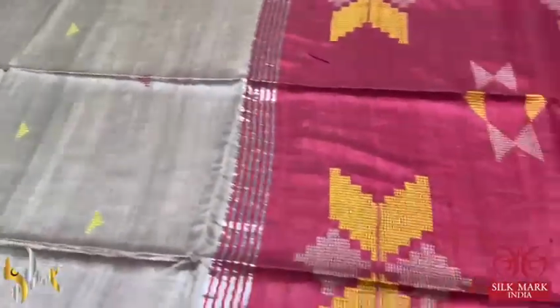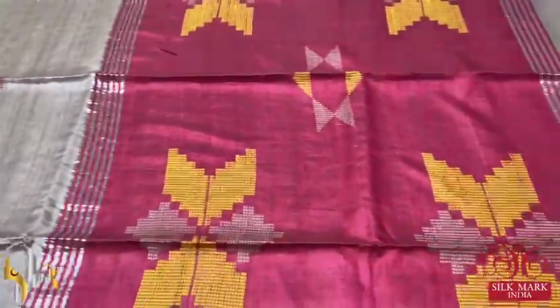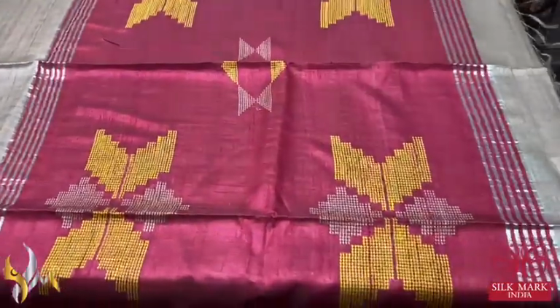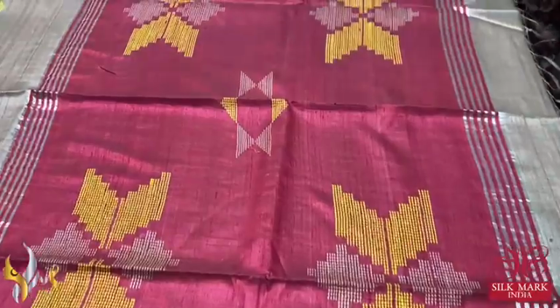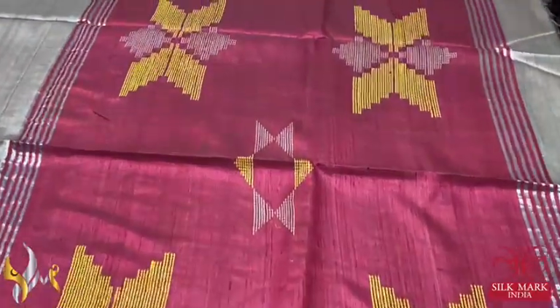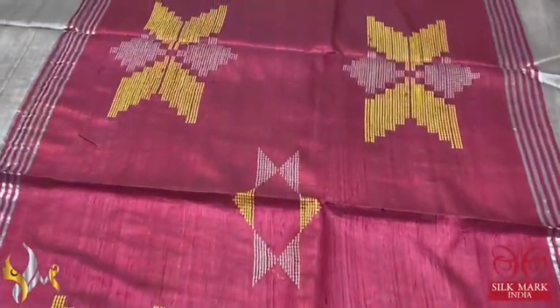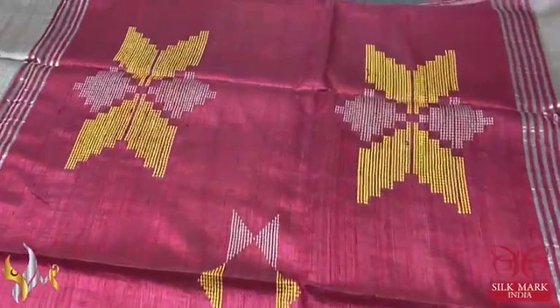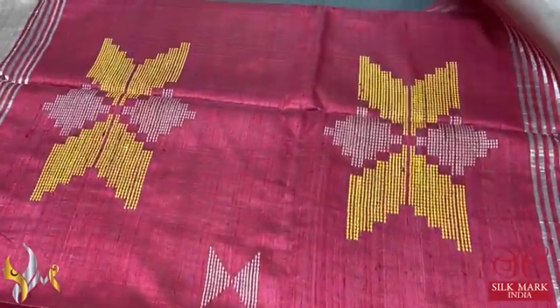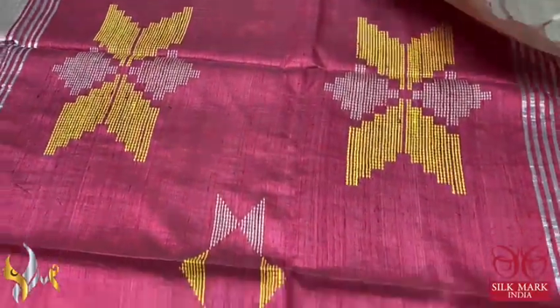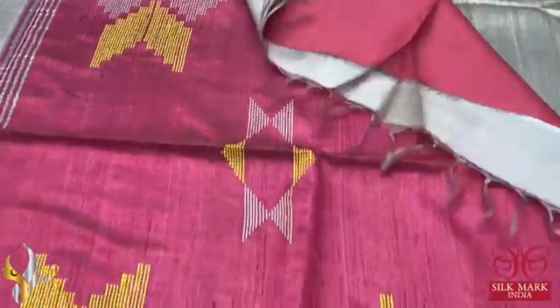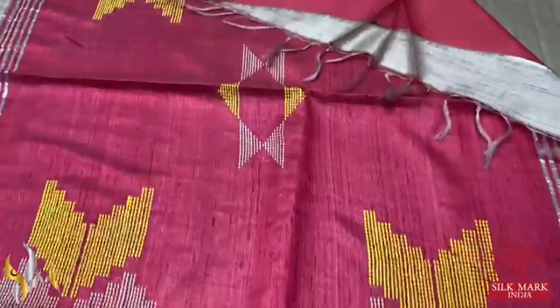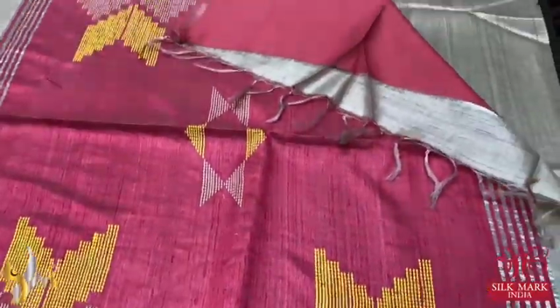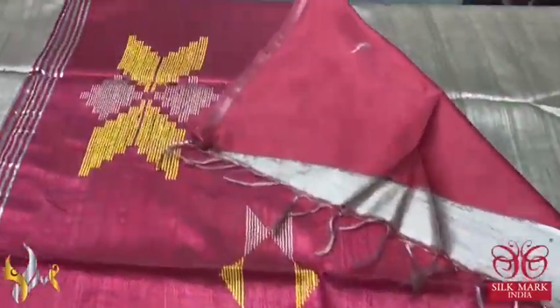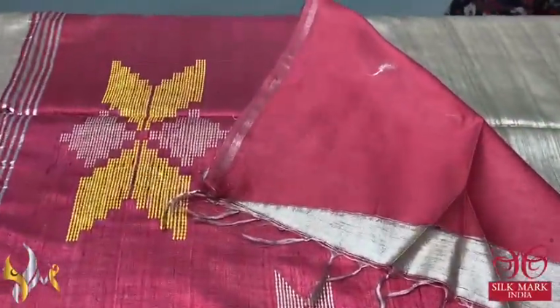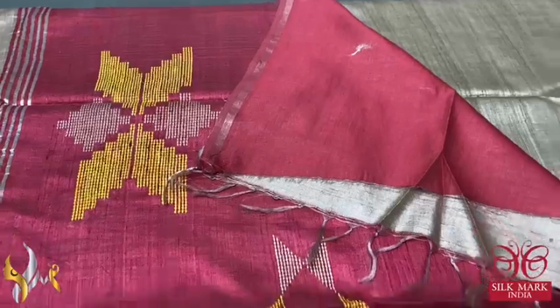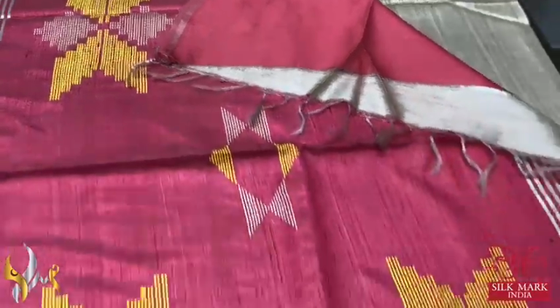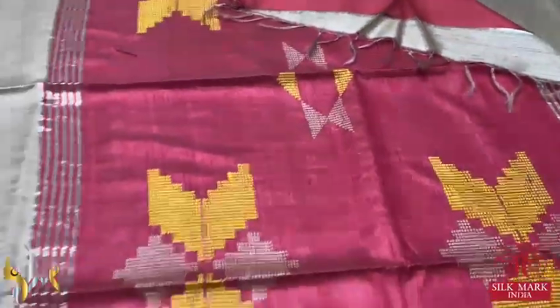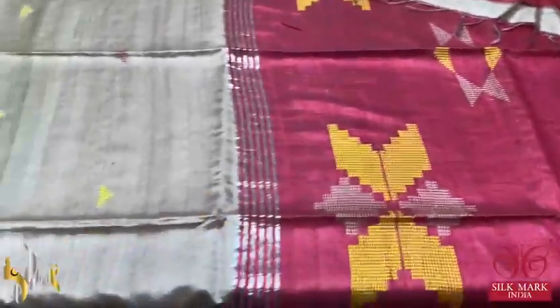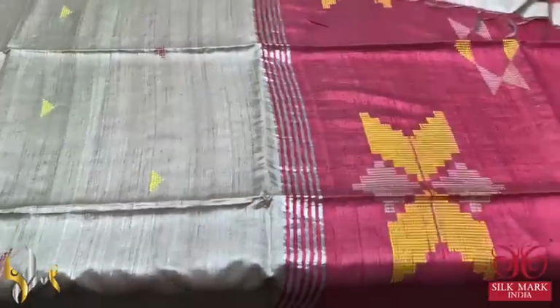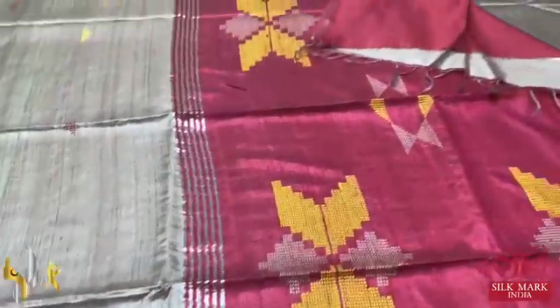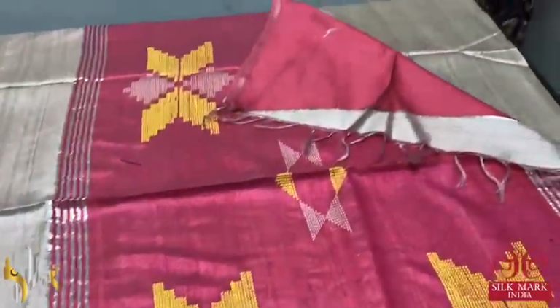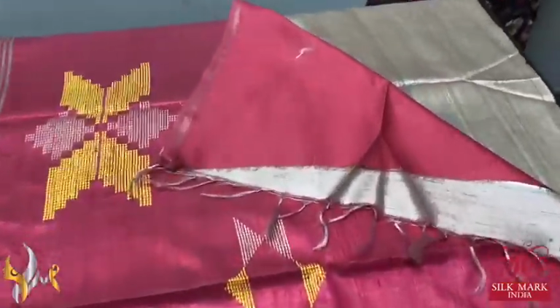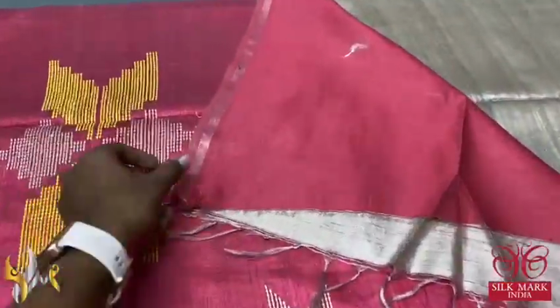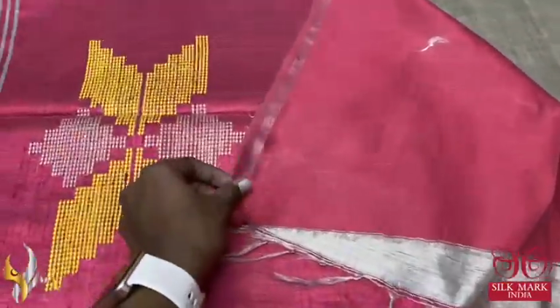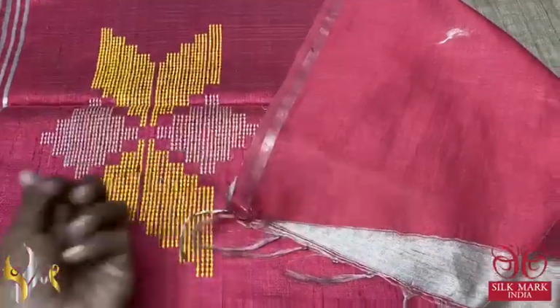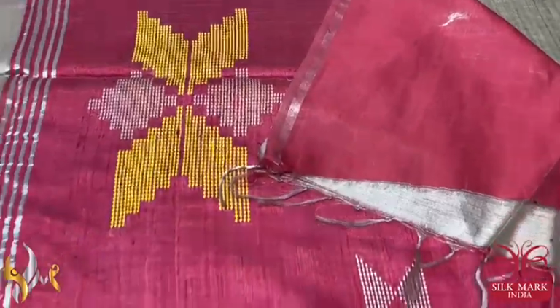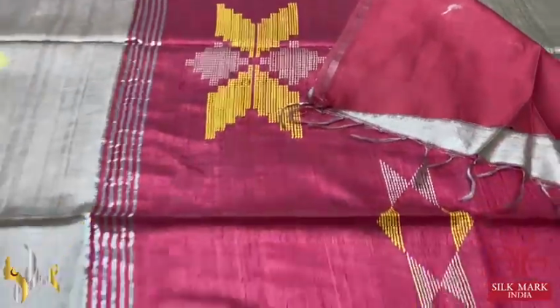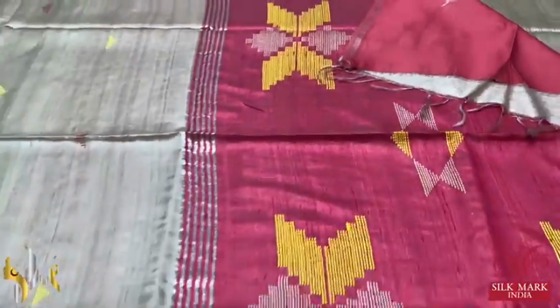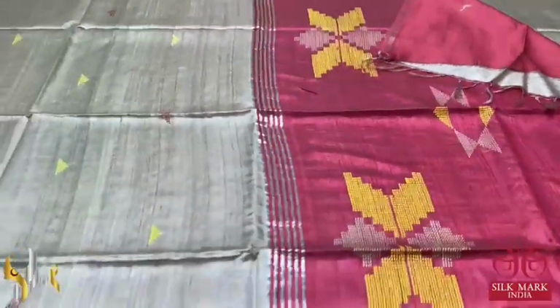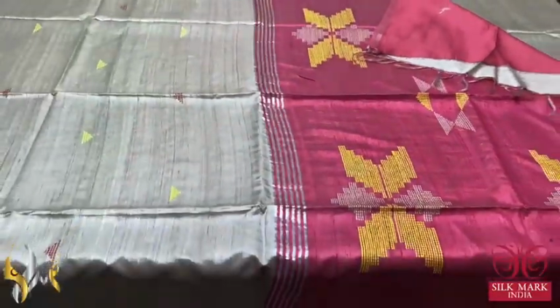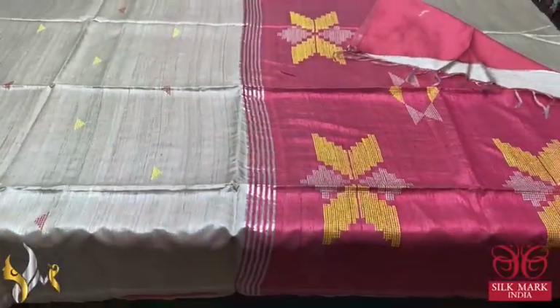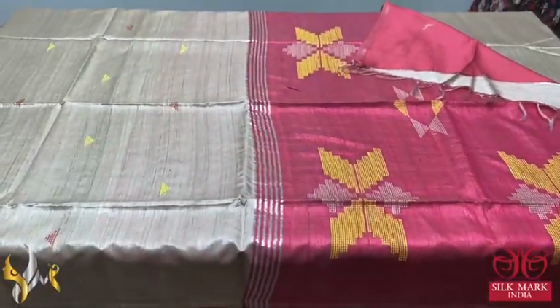With contrast pink colour pallu and blouse piece, we have very beautiful jamdani weaving in the pallu and a plain blouse piece in the same colour. The blouse piece also has a thin border. A classy collection with authentic silk look.